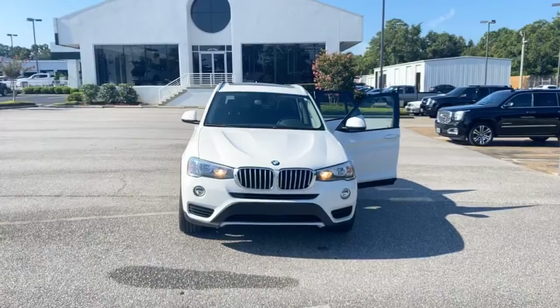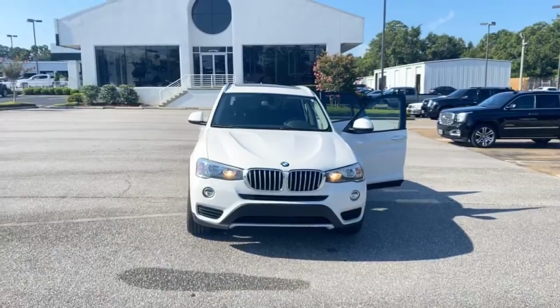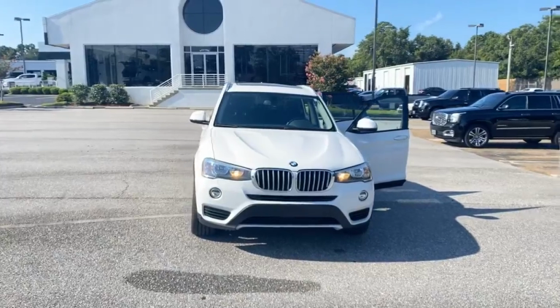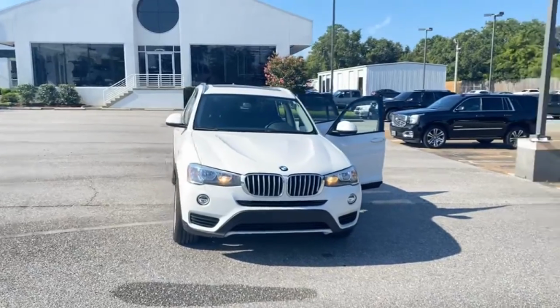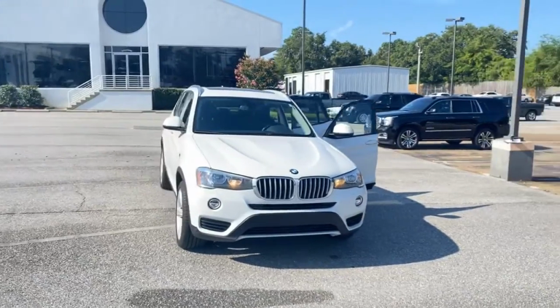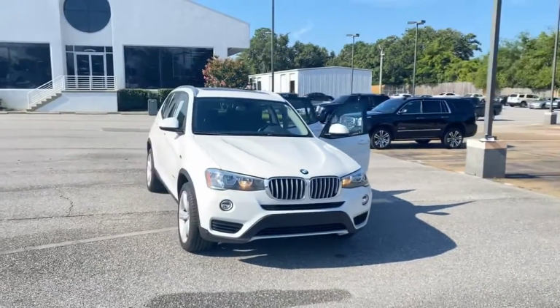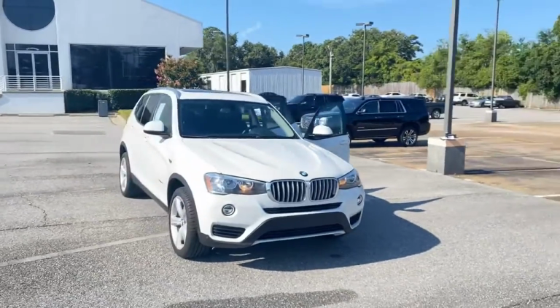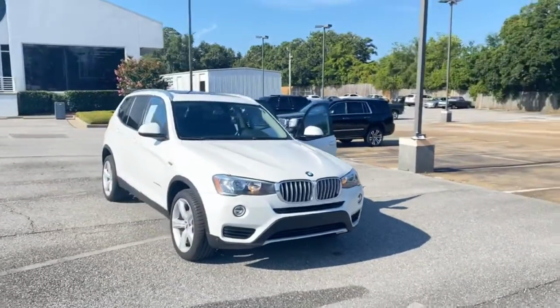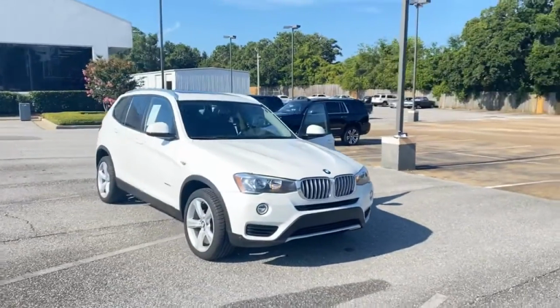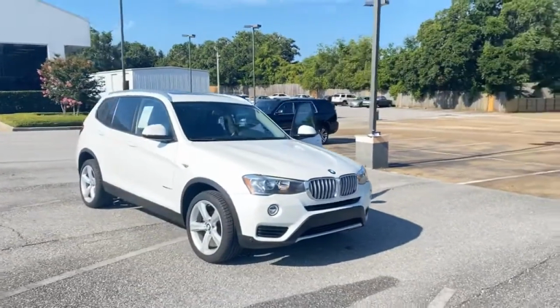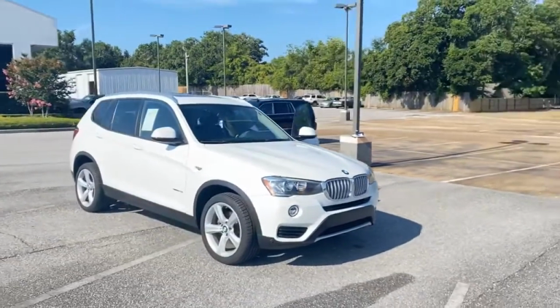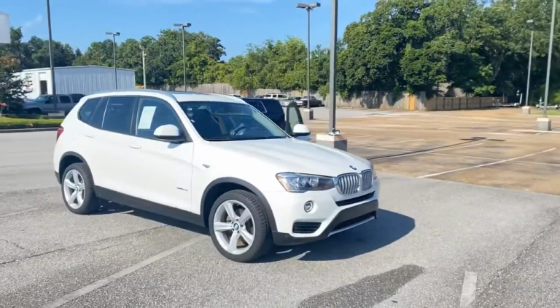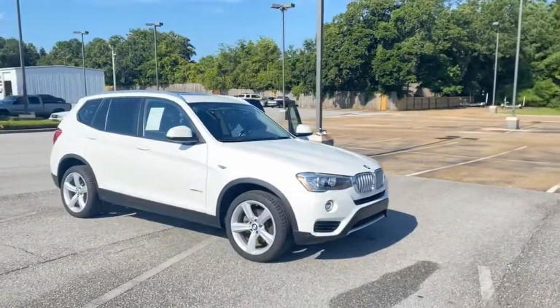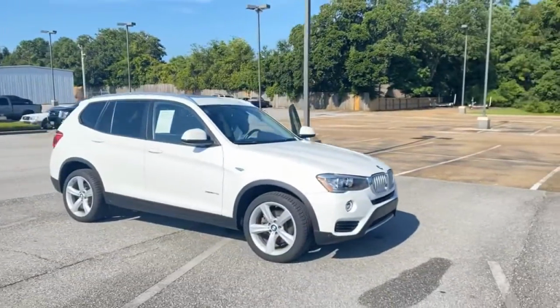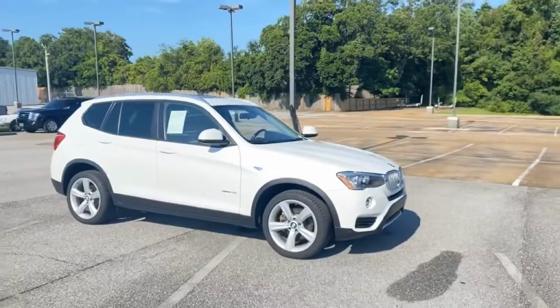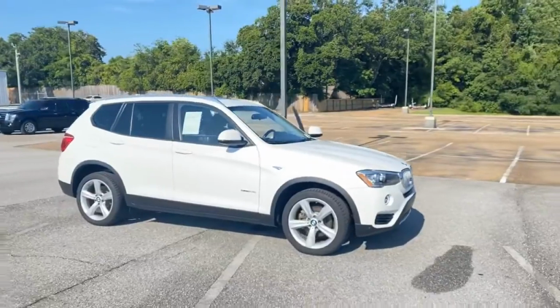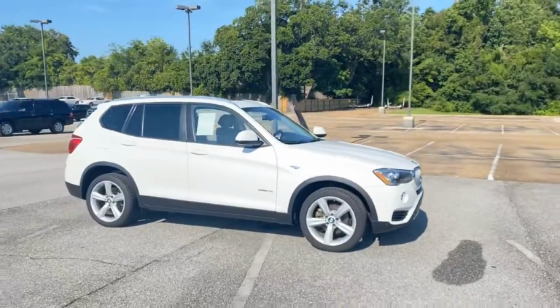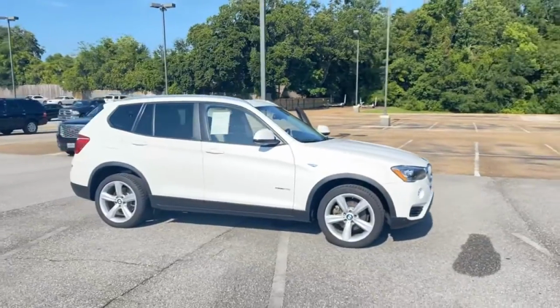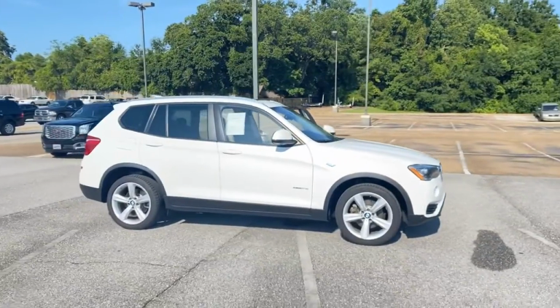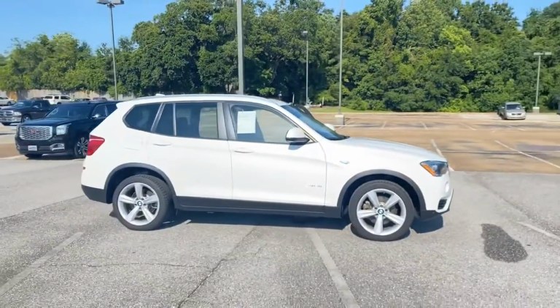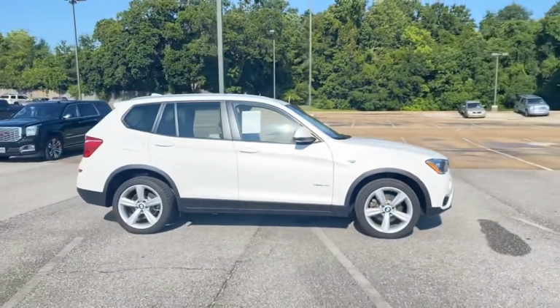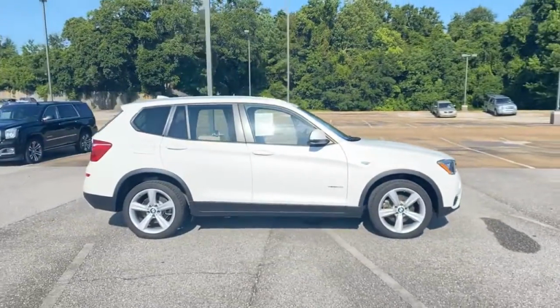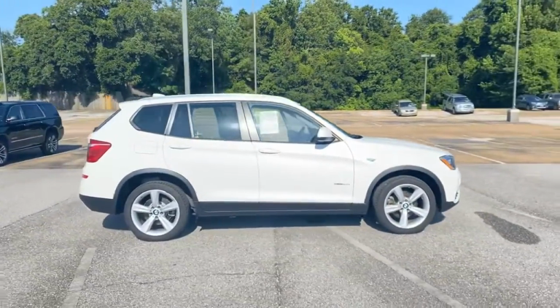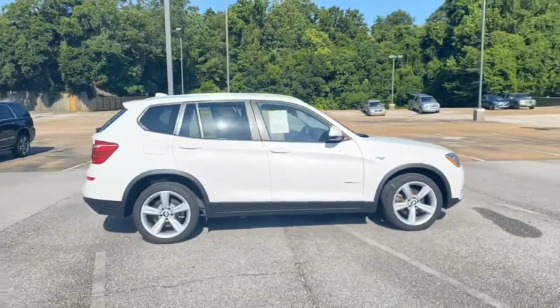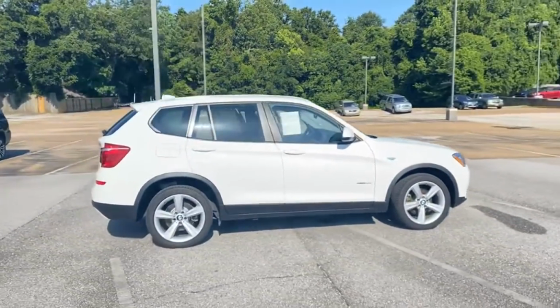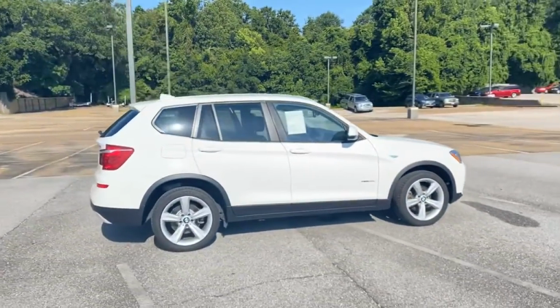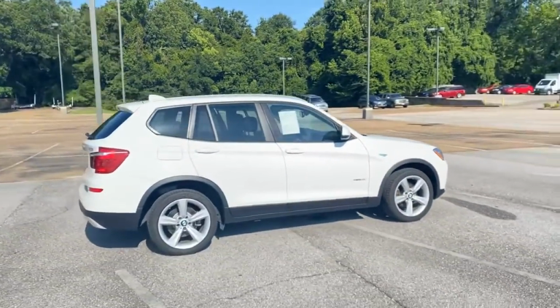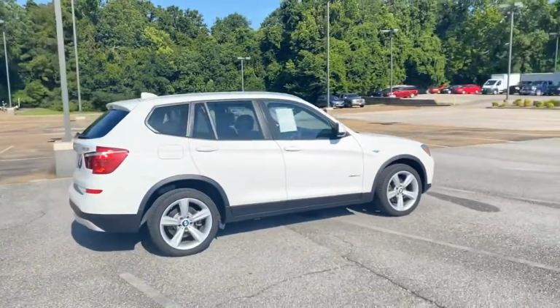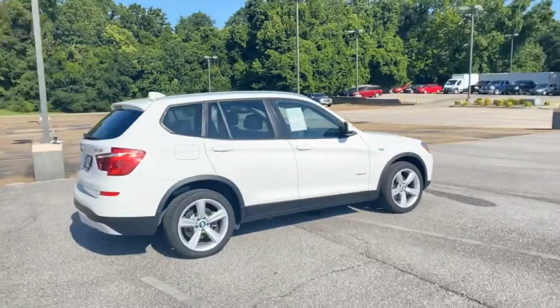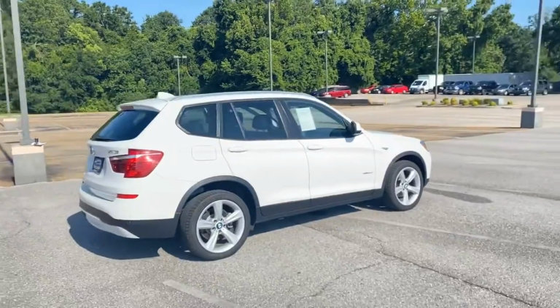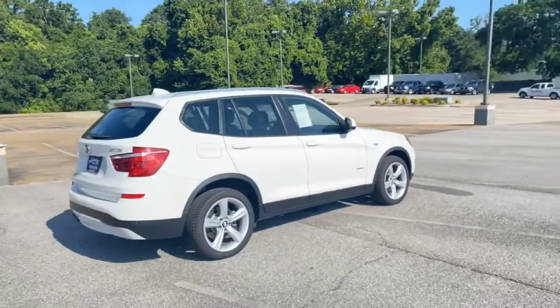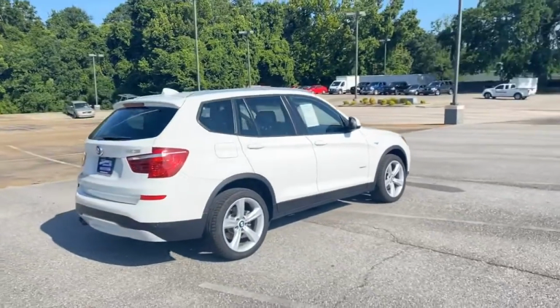Welcome to Chris Meyers Auto Mall. If you love to drive and have always dreamed of owning that coveted Beamer badge, come see and test drive this one-owner Alpine White 2013 BMW X3.